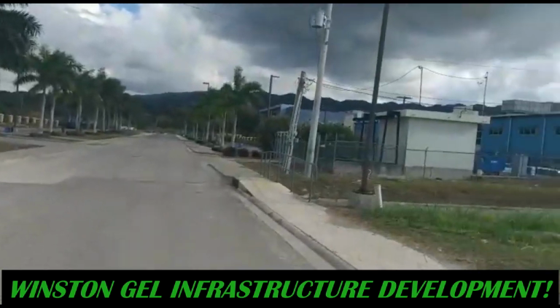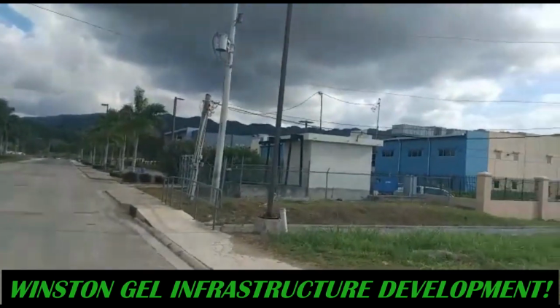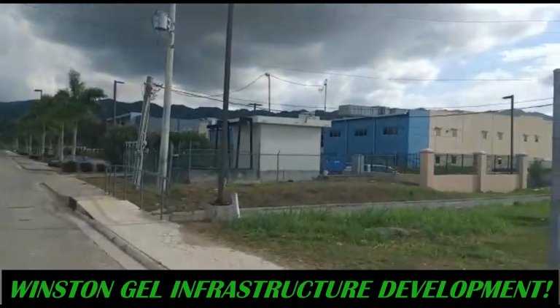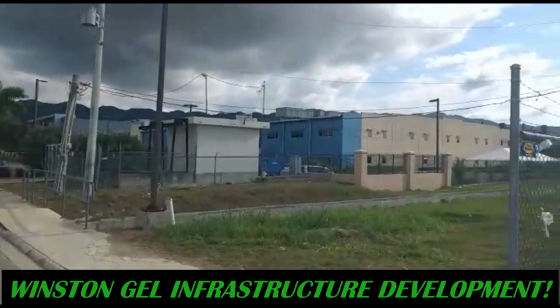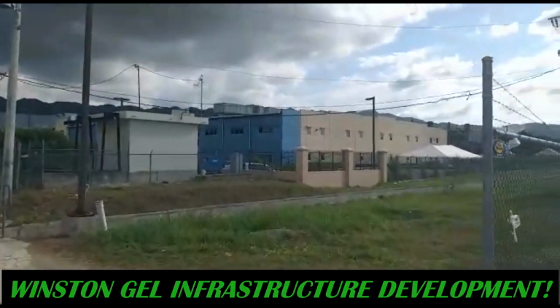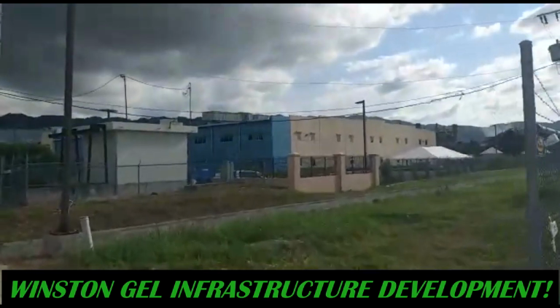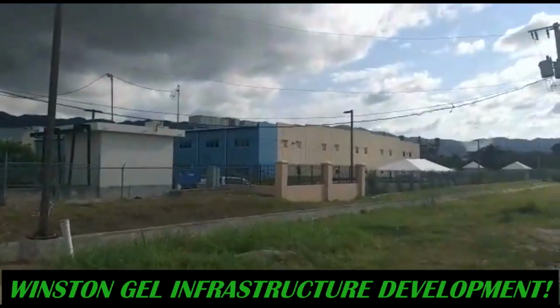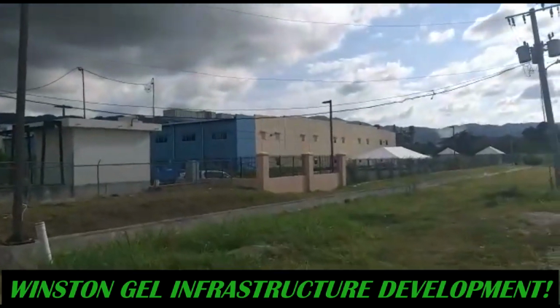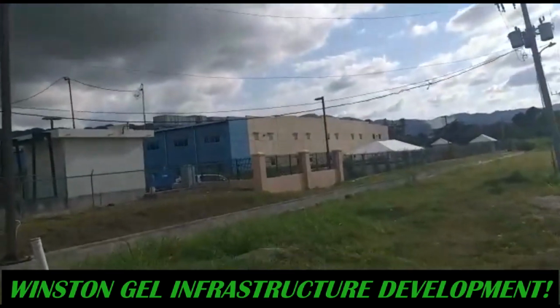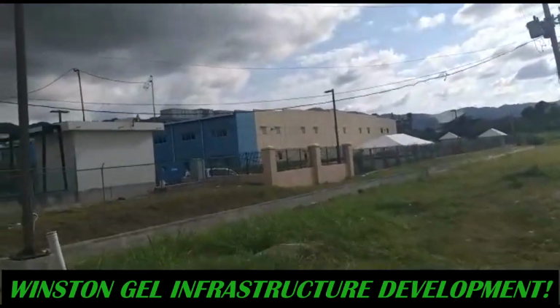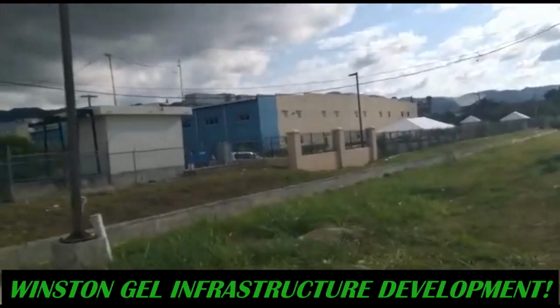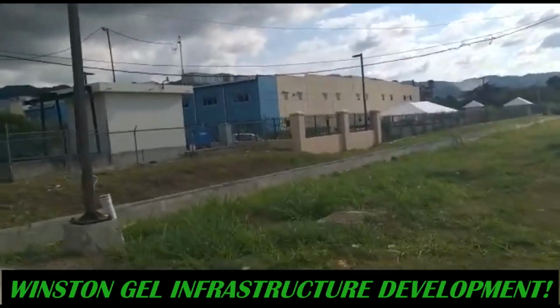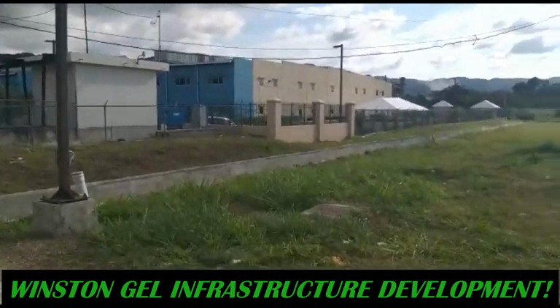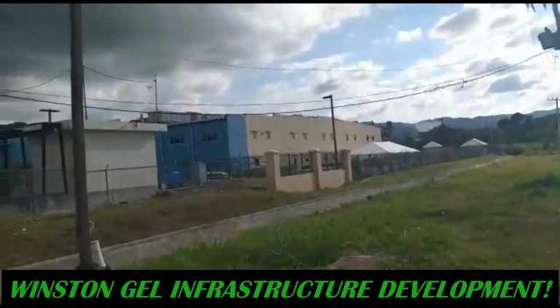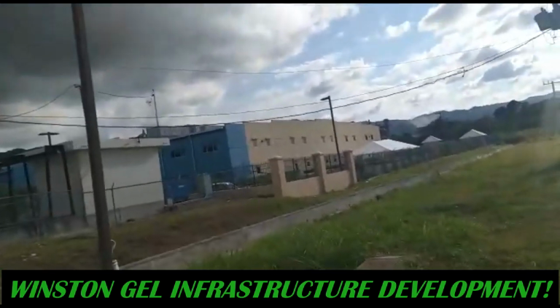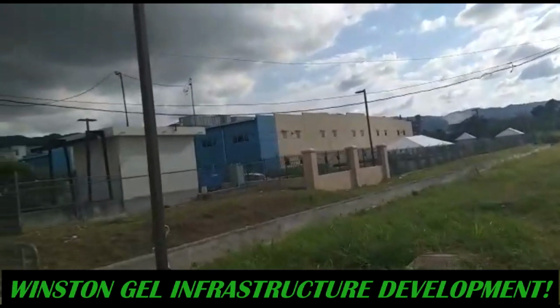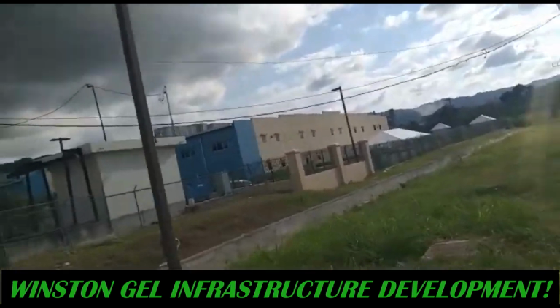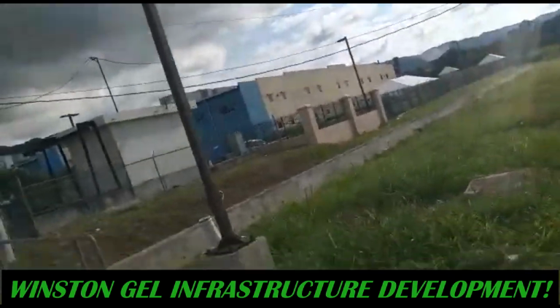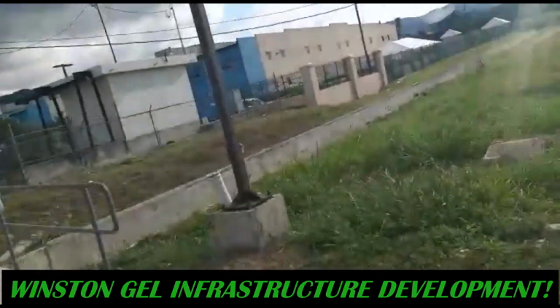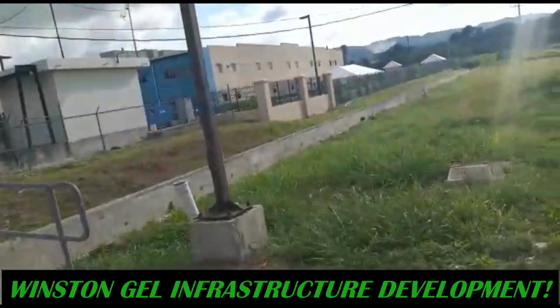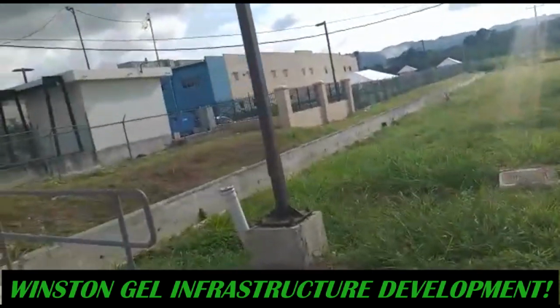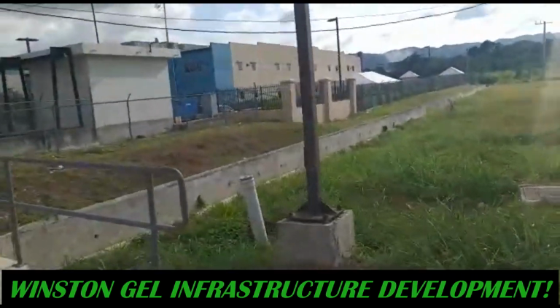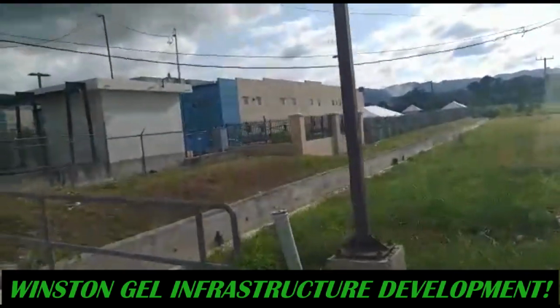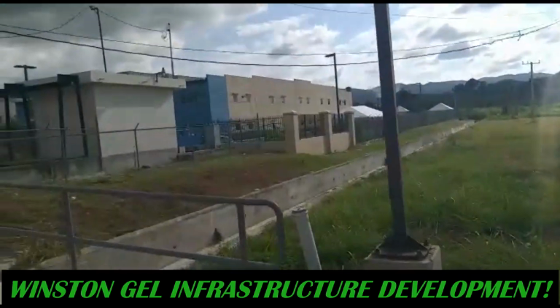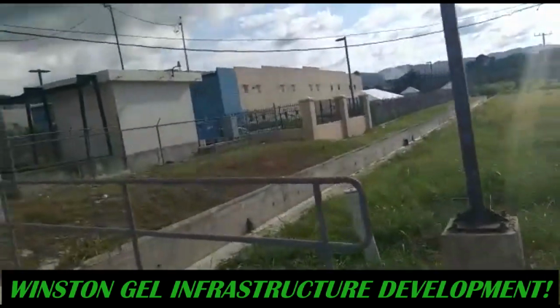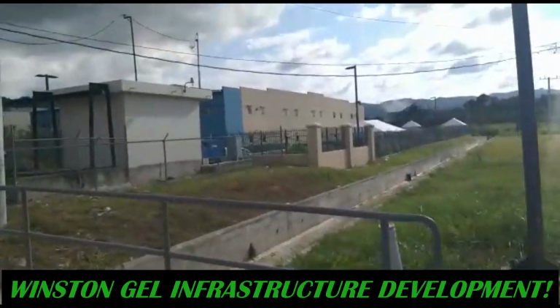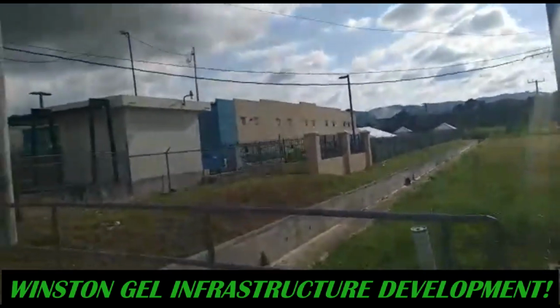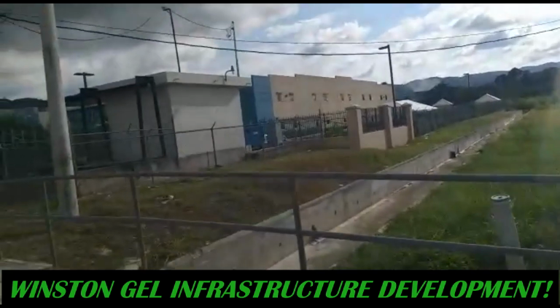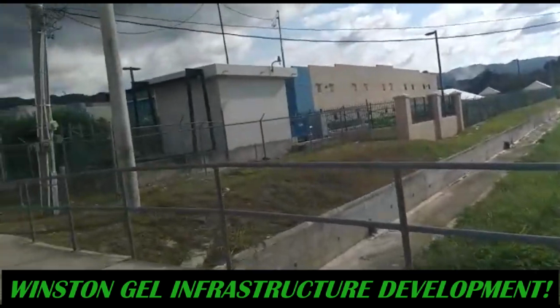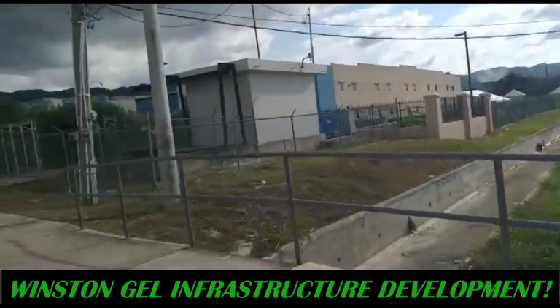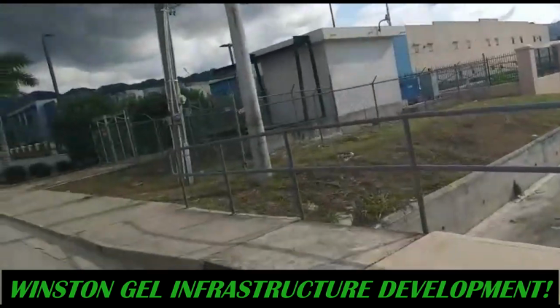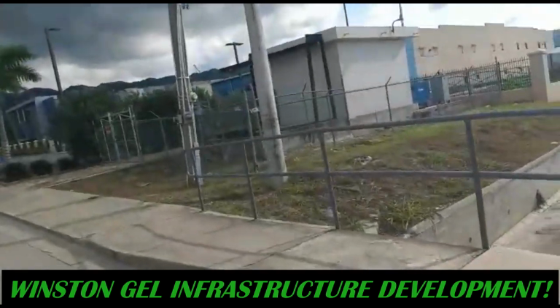The building you're looking at now — that's the ACT building, the Advanced Center of Technology. That's the building.